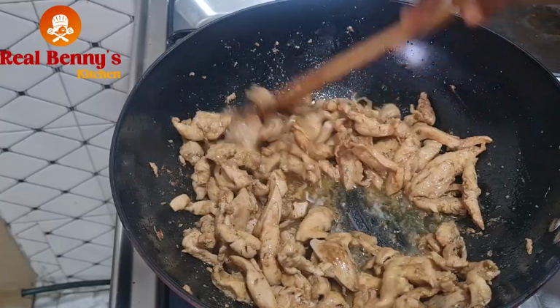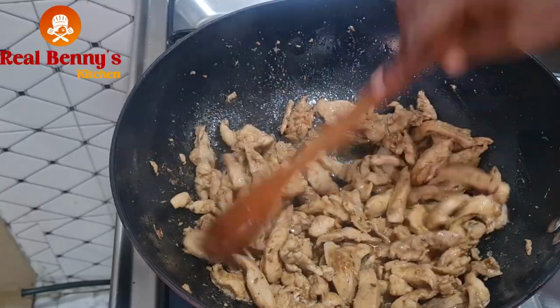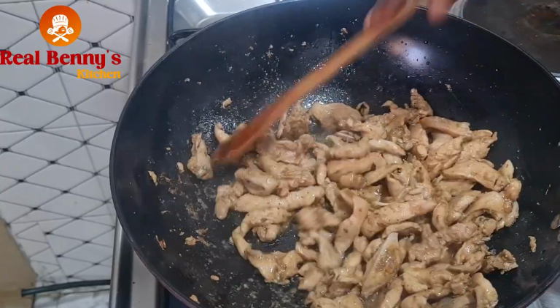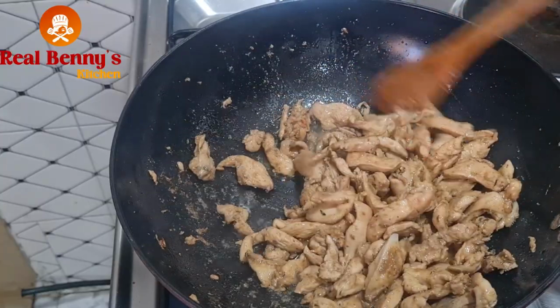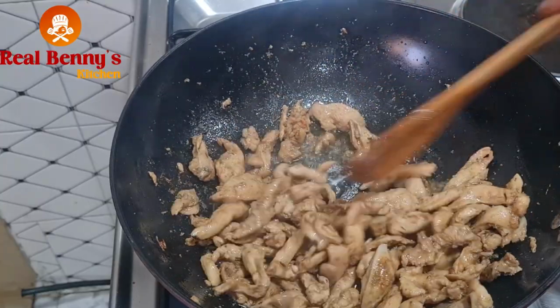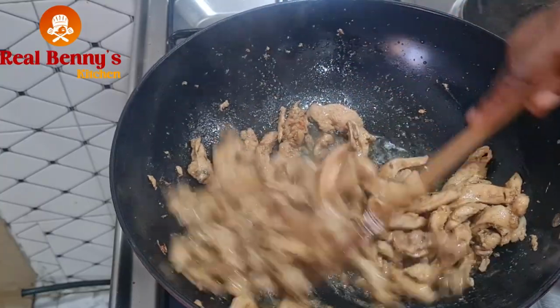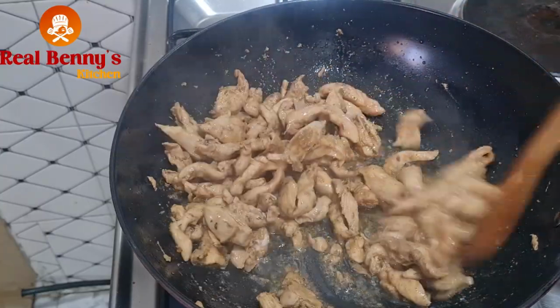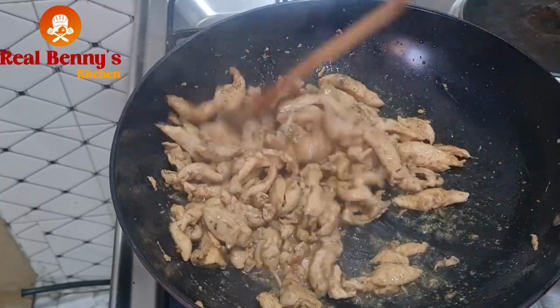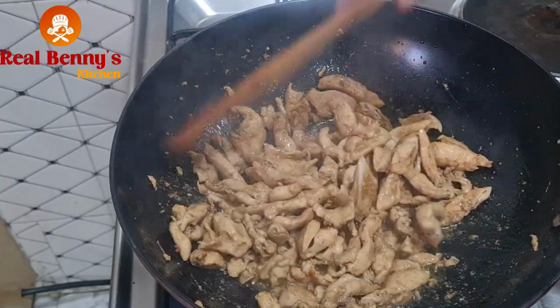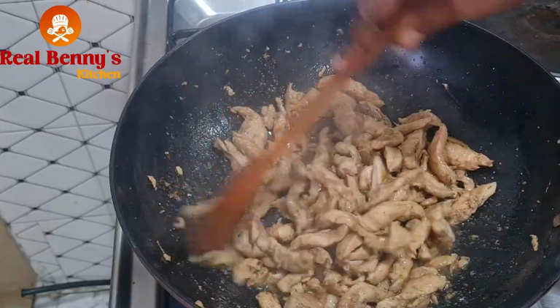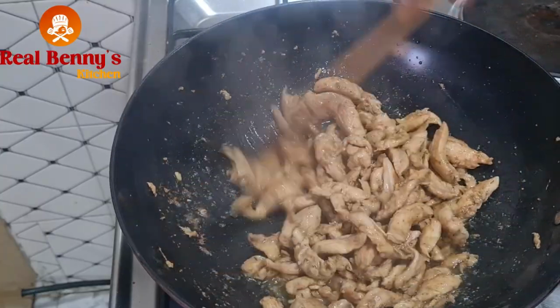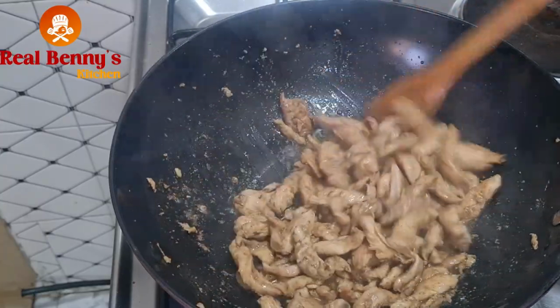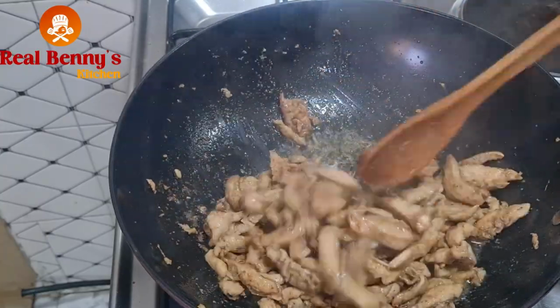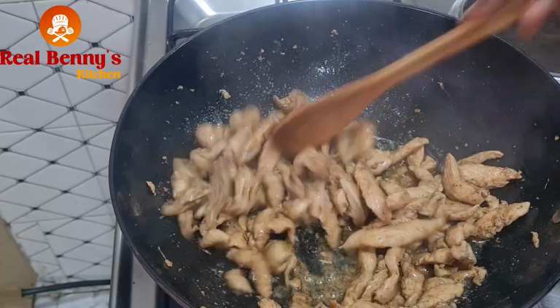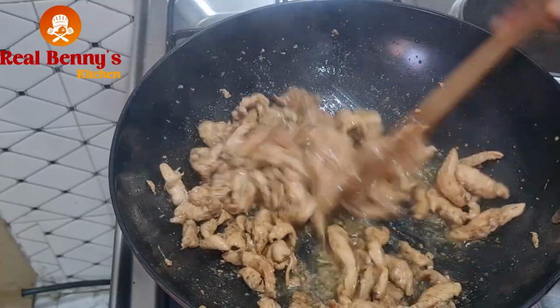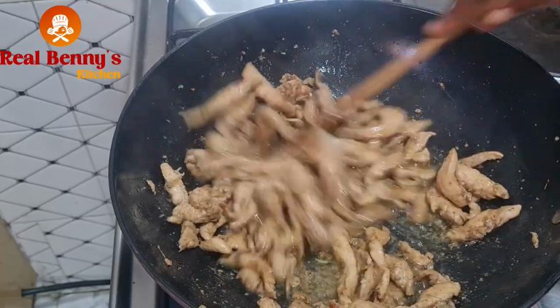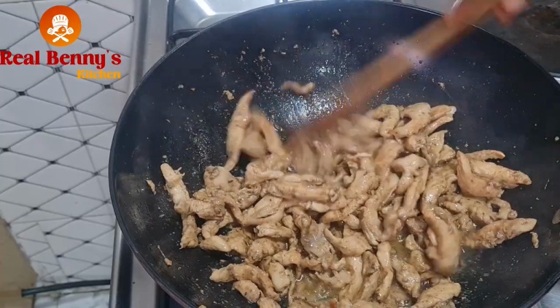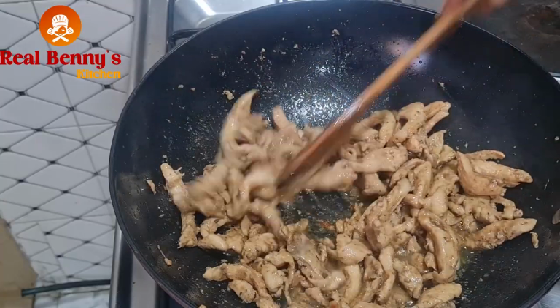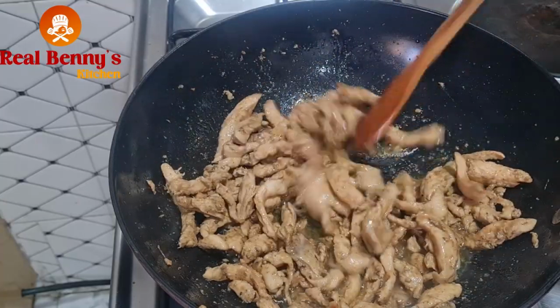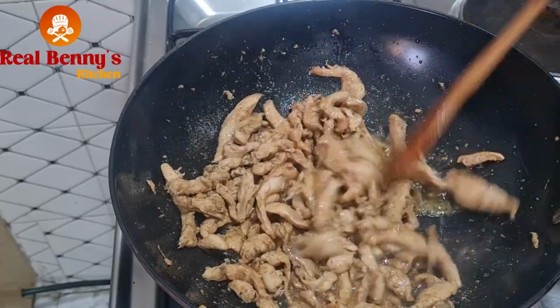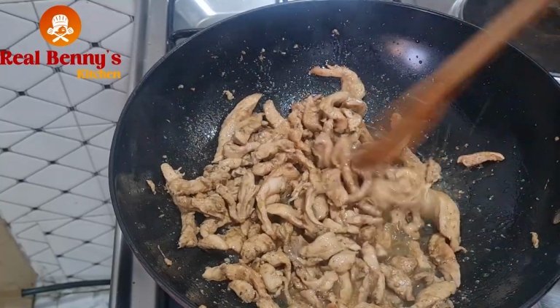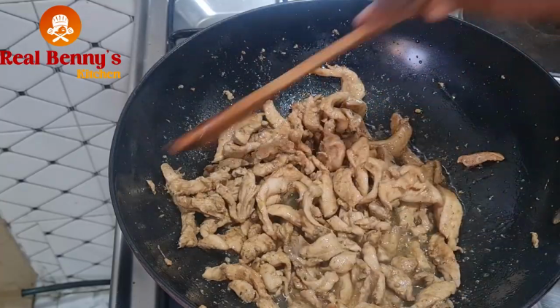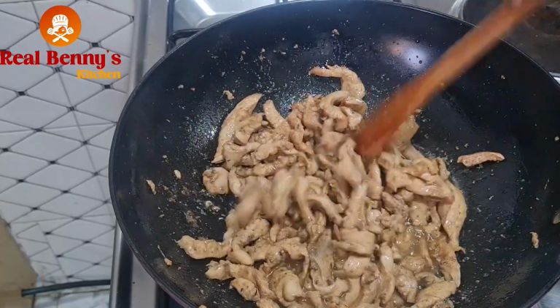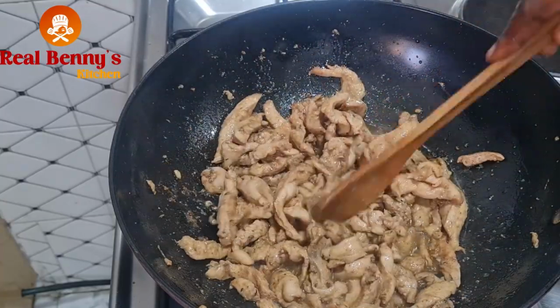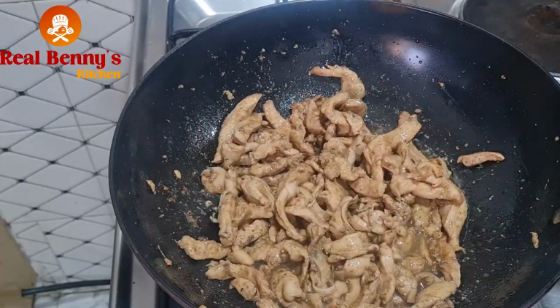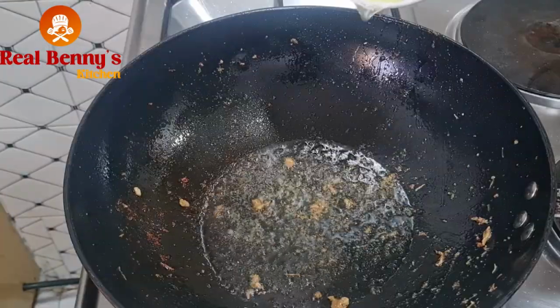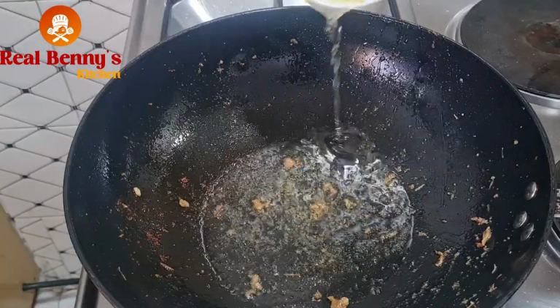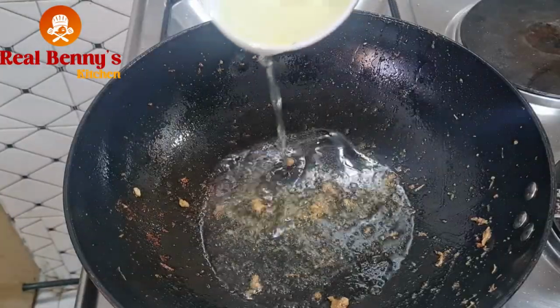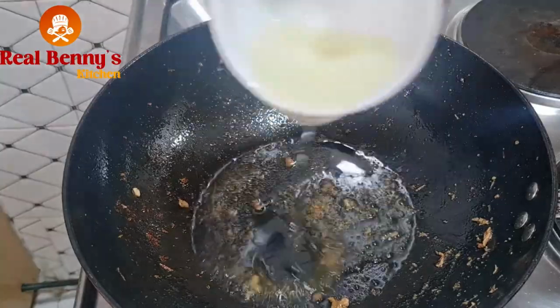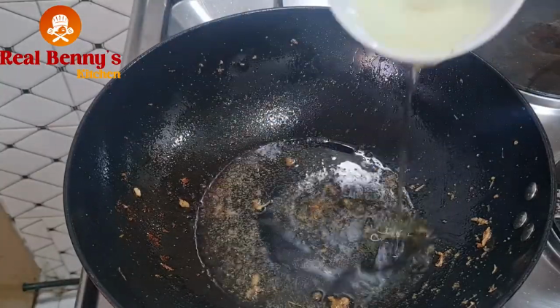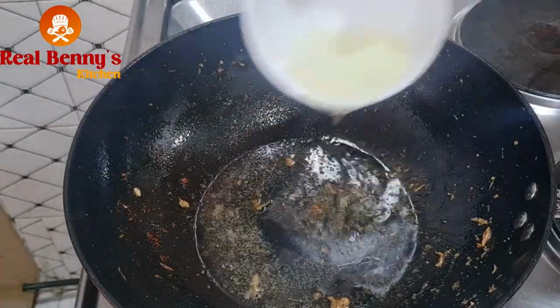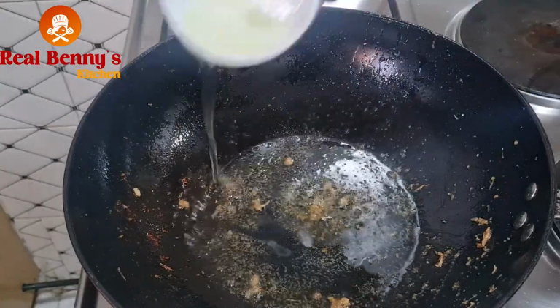You can see what we have here — it's okay now, so I'll take them out and add some more oil to fry the rest.